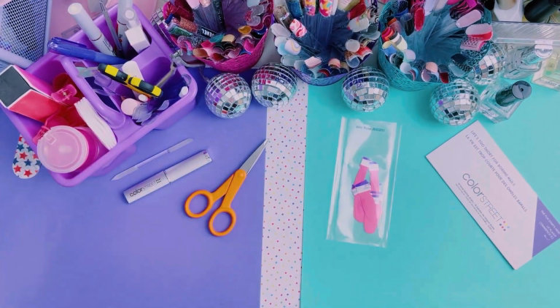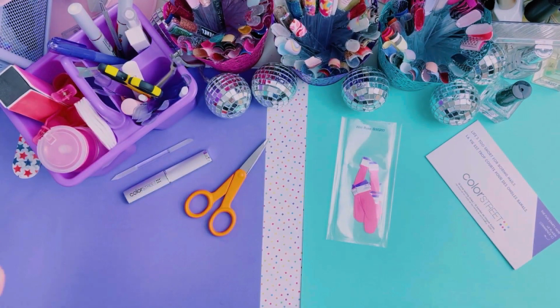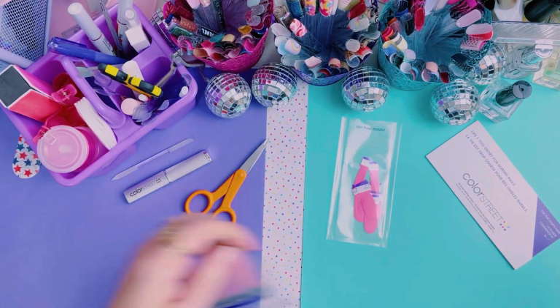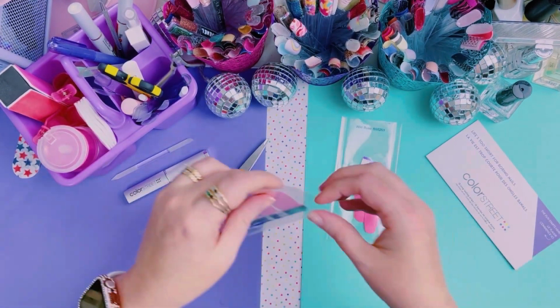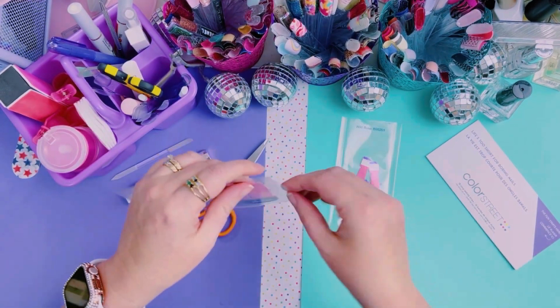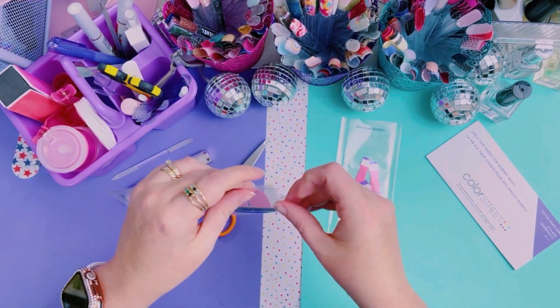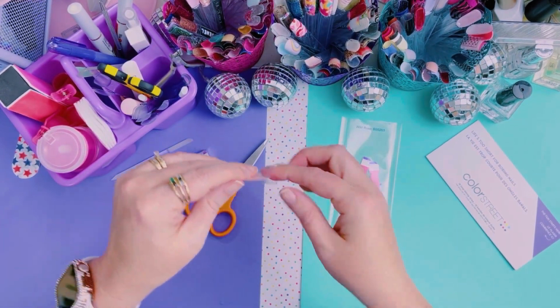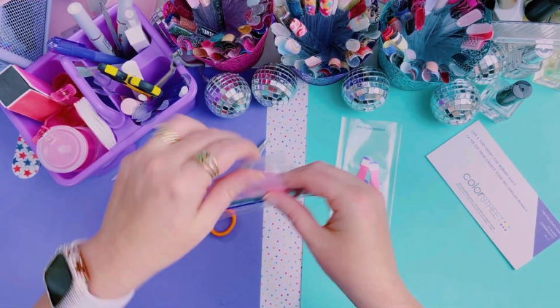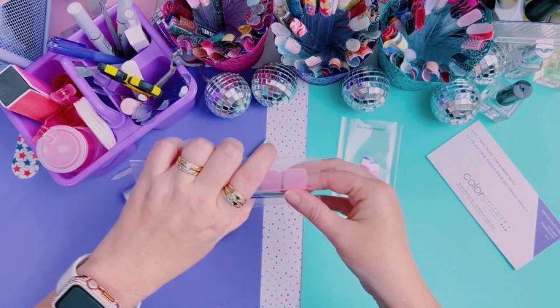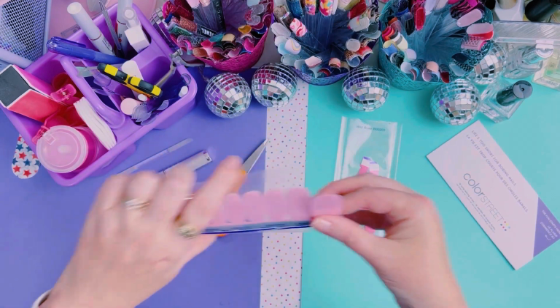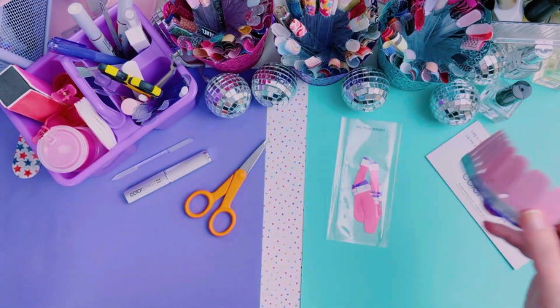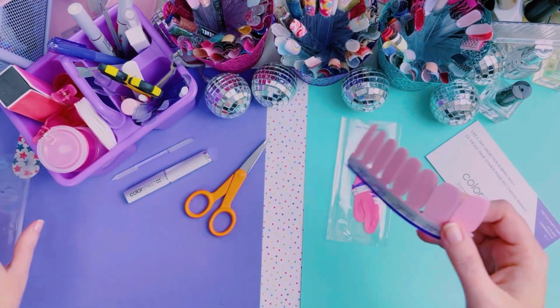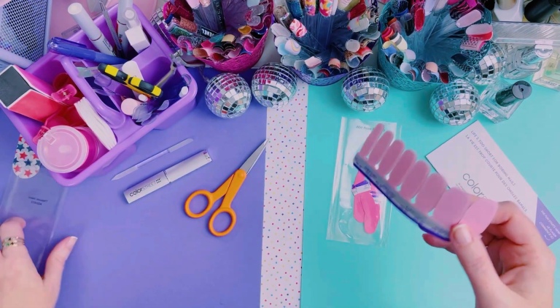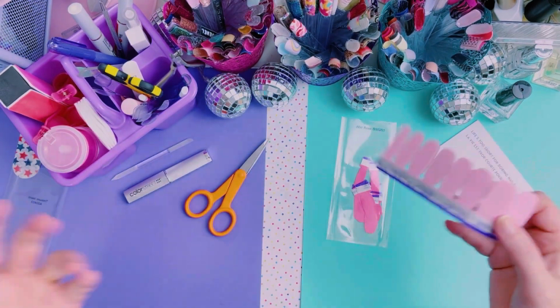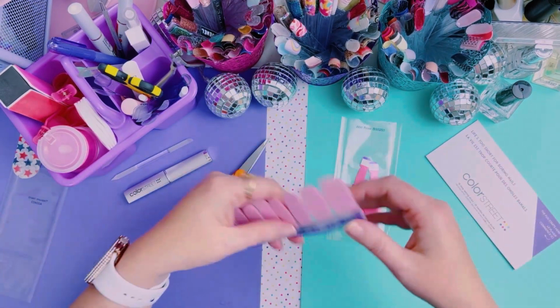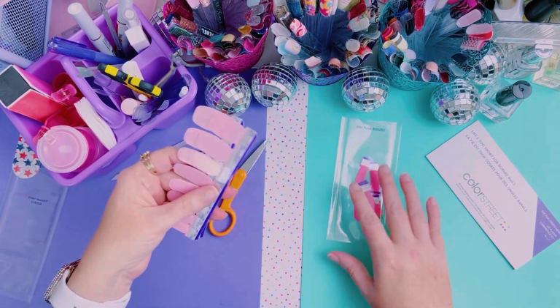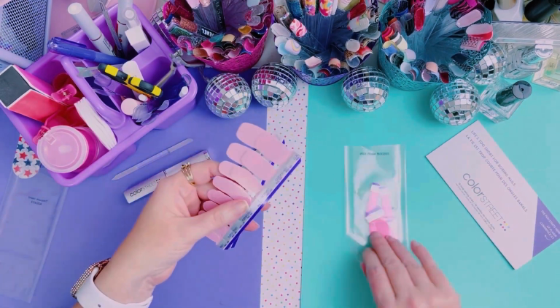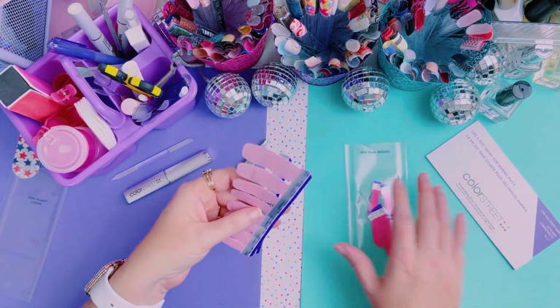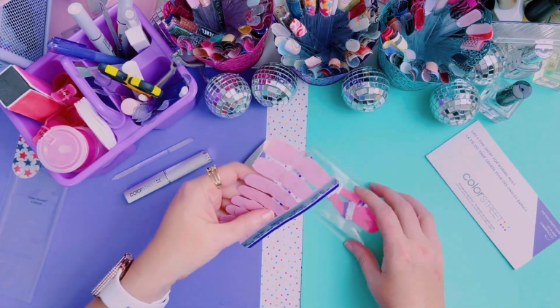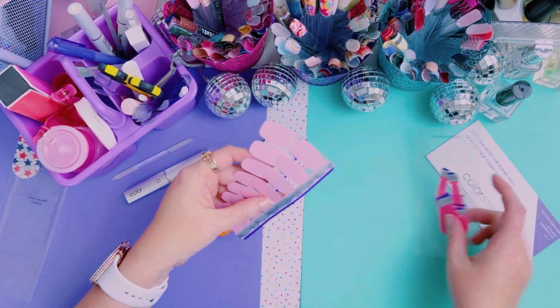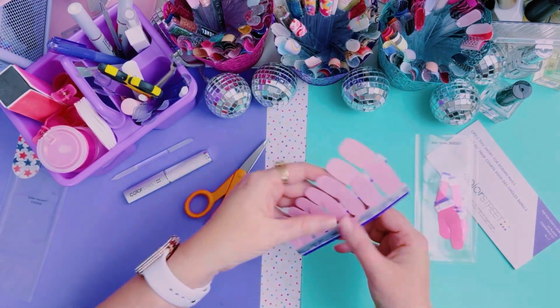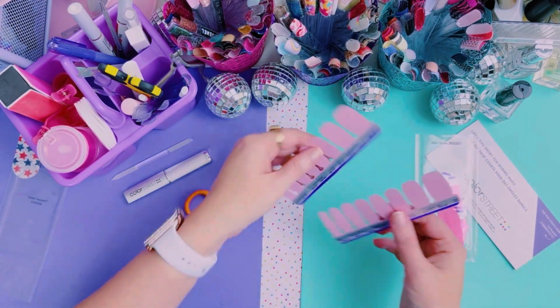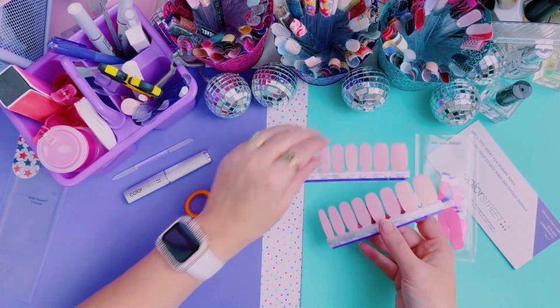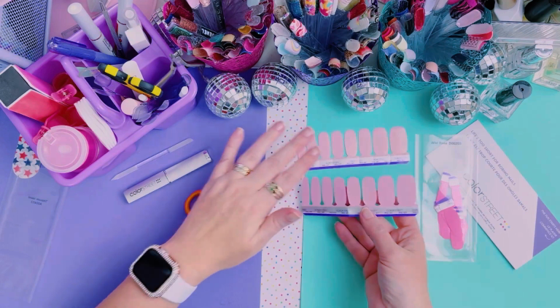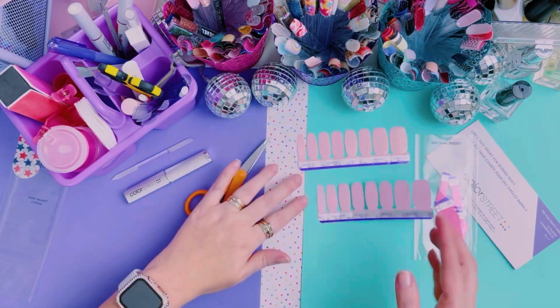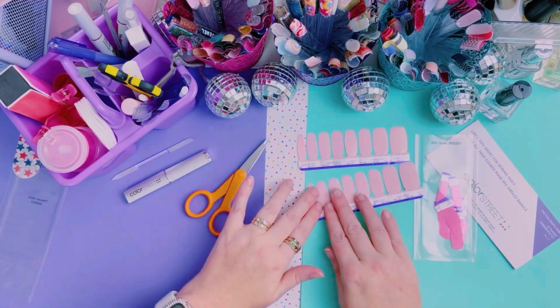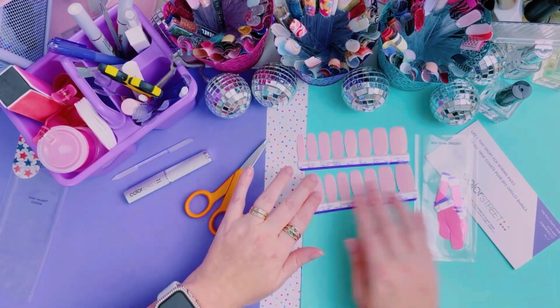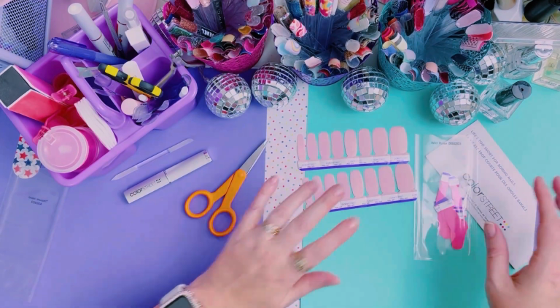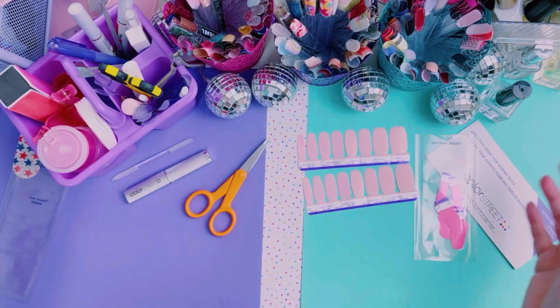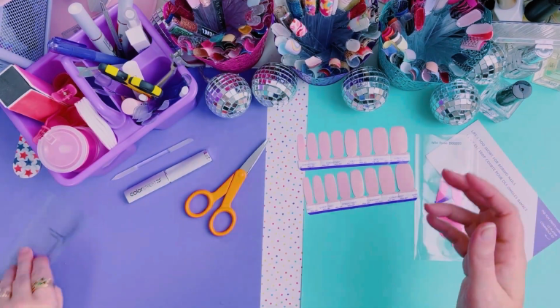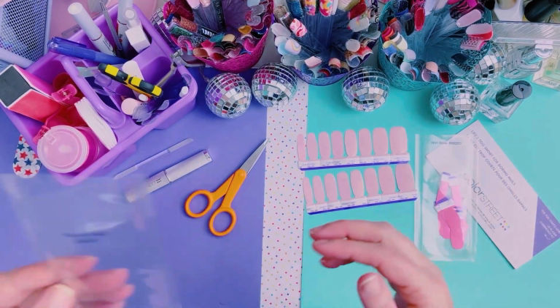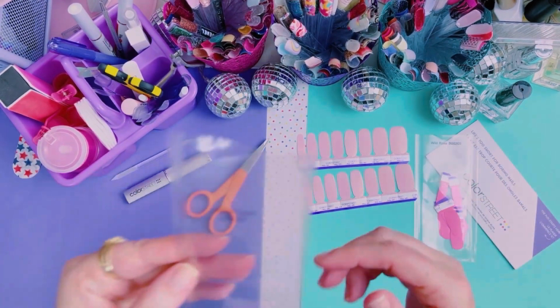This is the only chance that I get to do my nails and record this video, so we got to do what we got to do. We are going to get right into it — I didn't even tell you what I'm wearing.